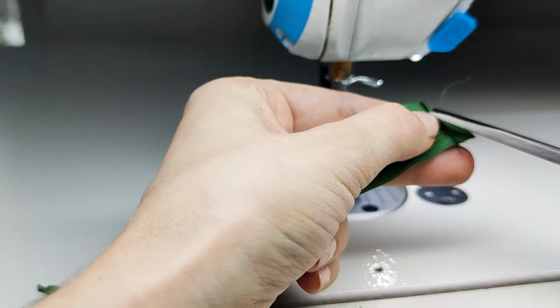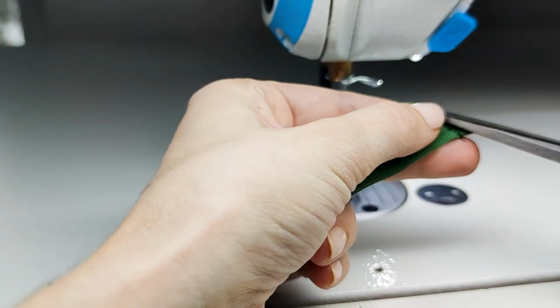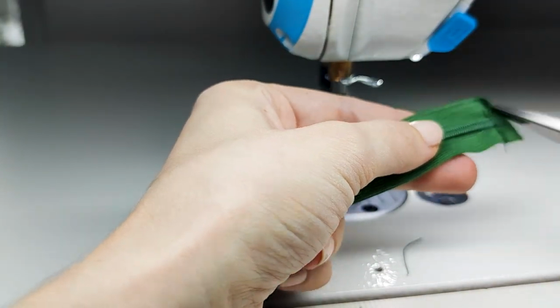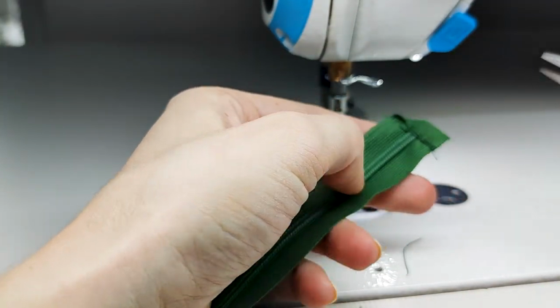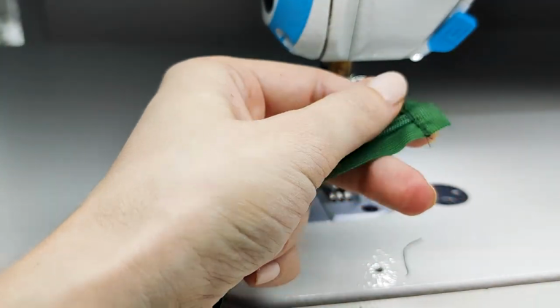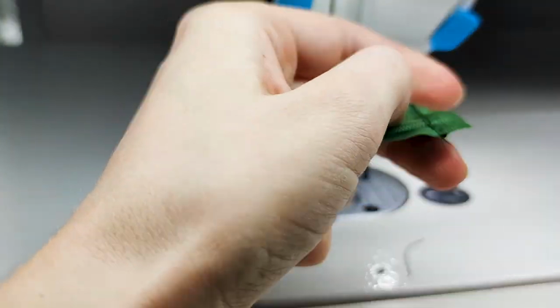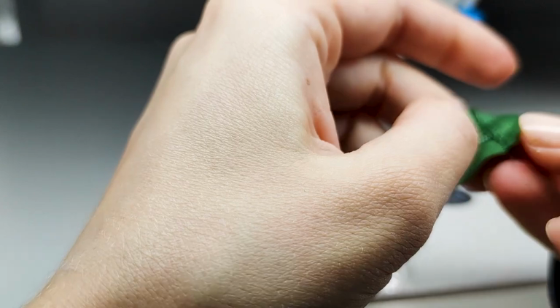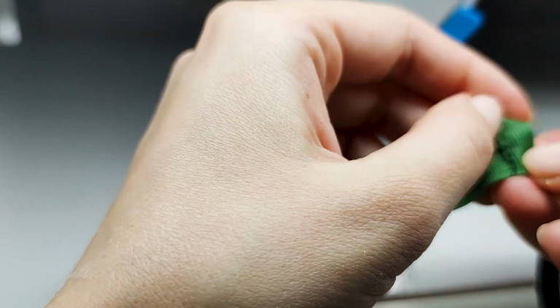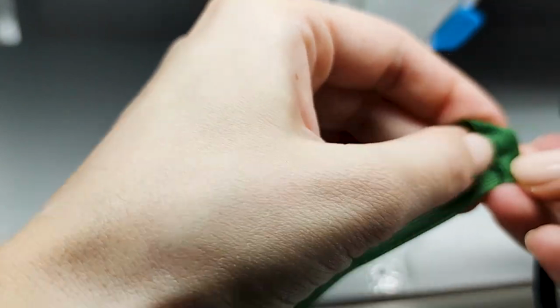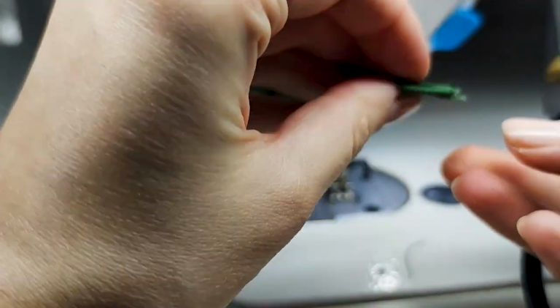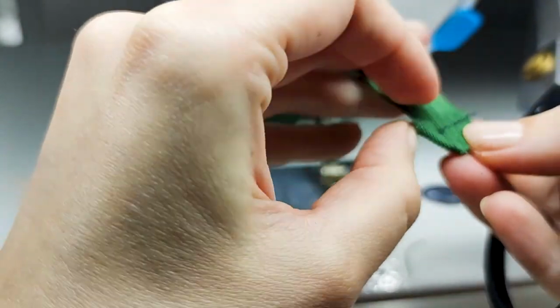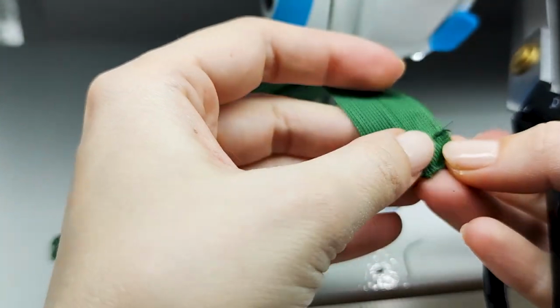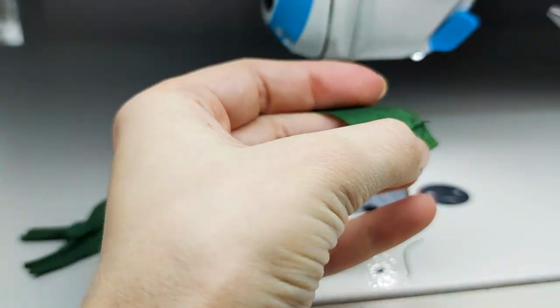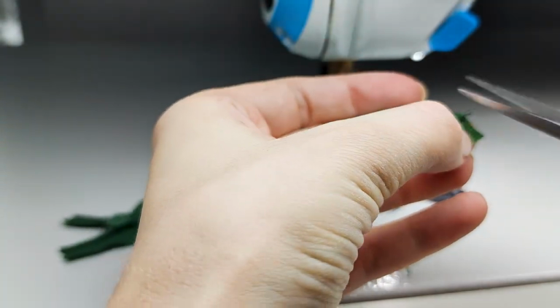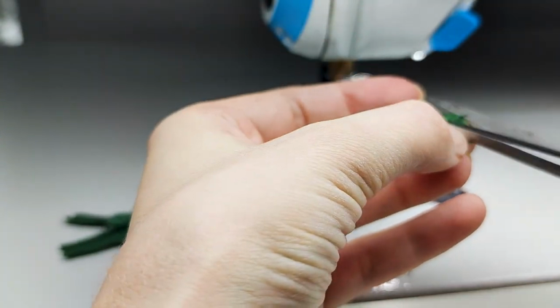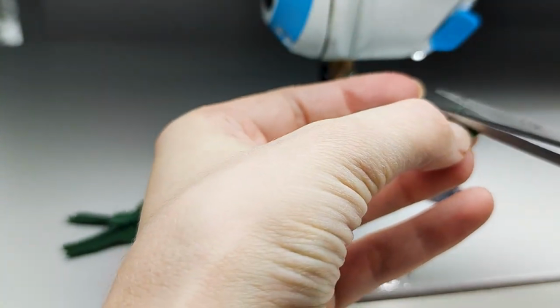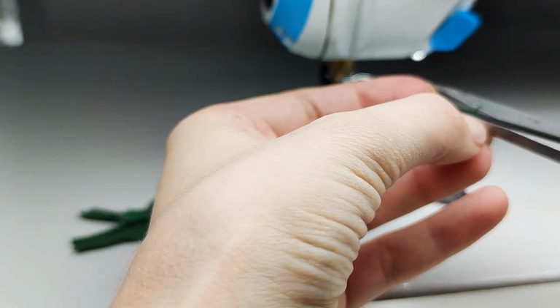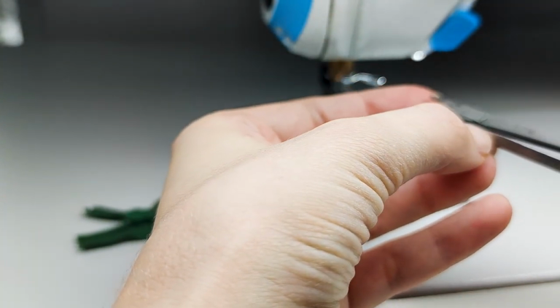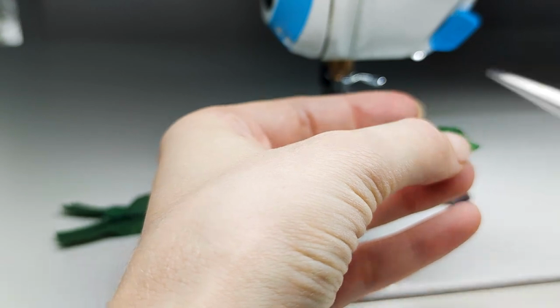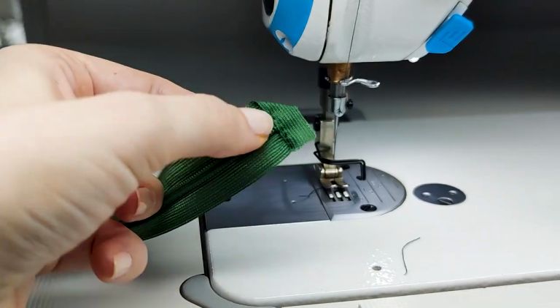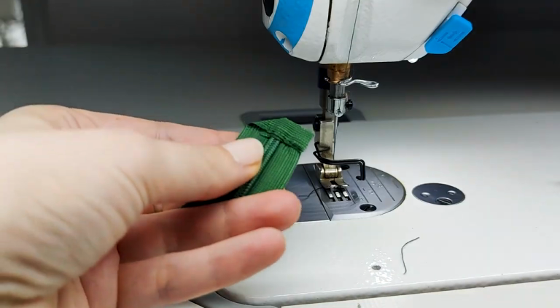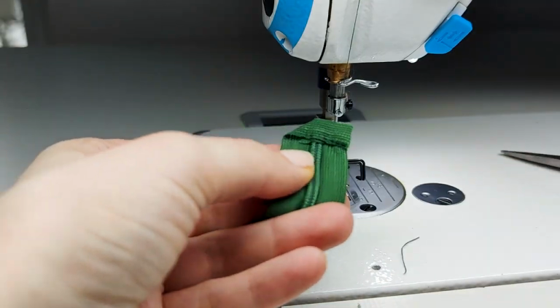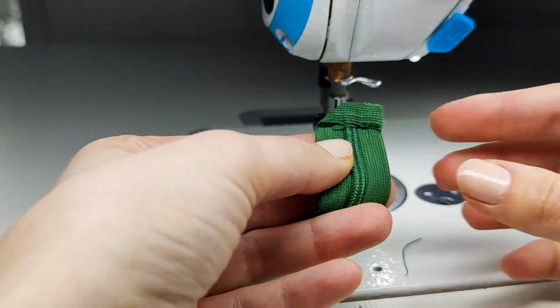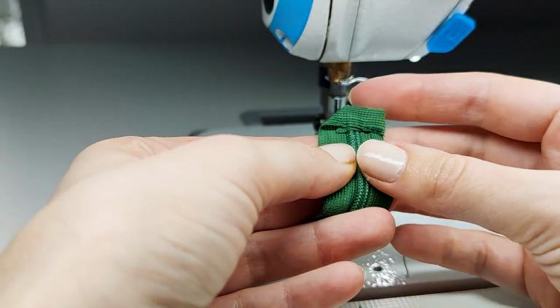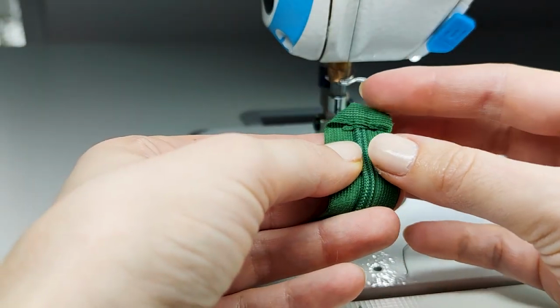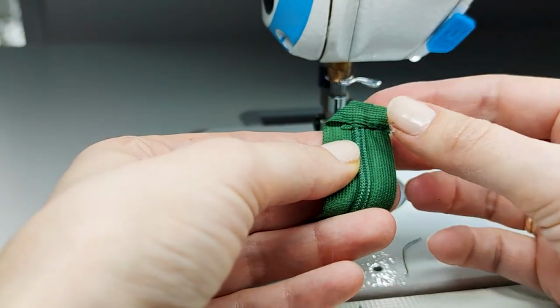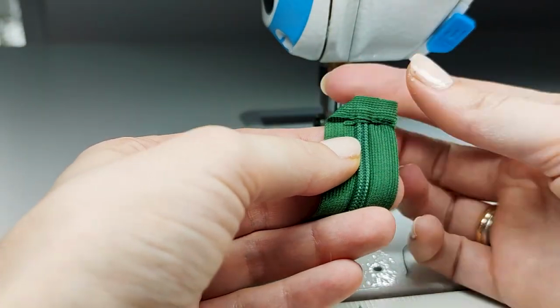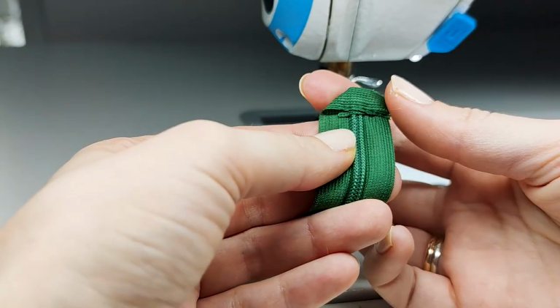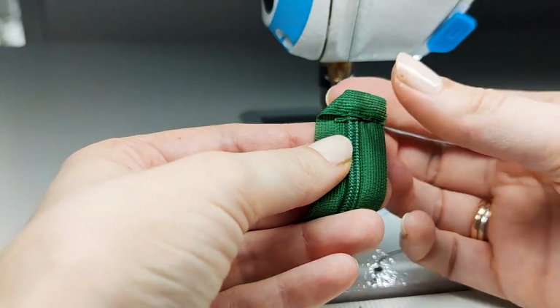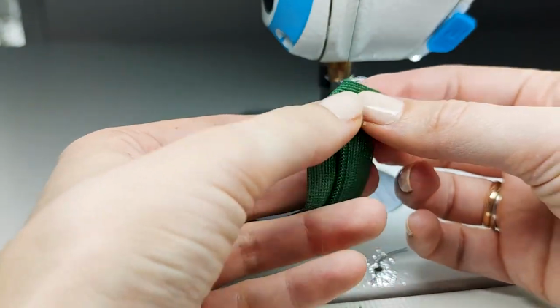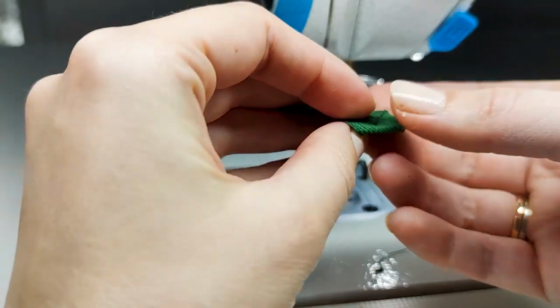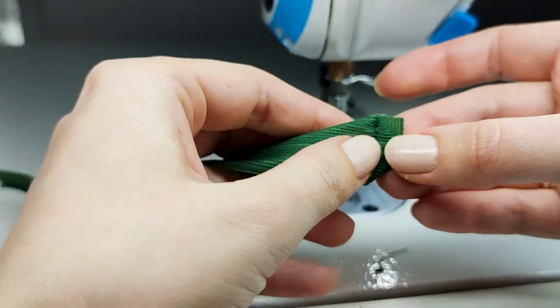Just trim the excess threads, and now you can cut this corner to create a beautiful triangle shape.